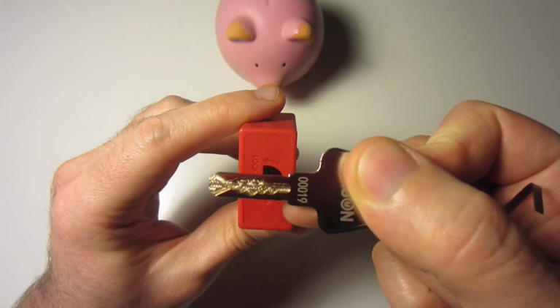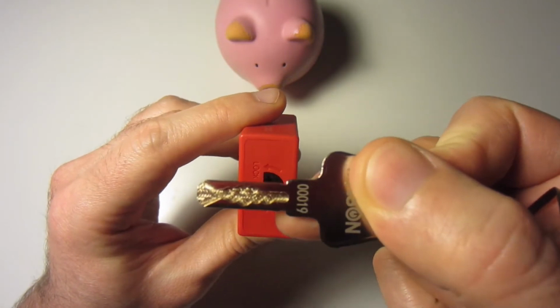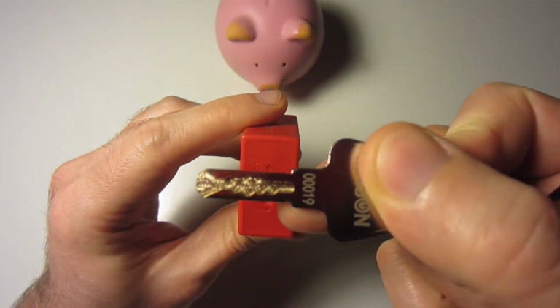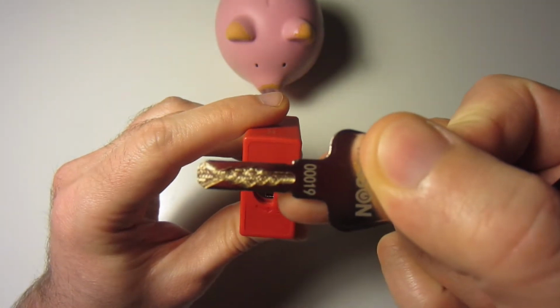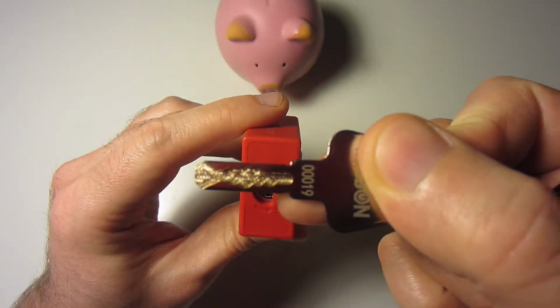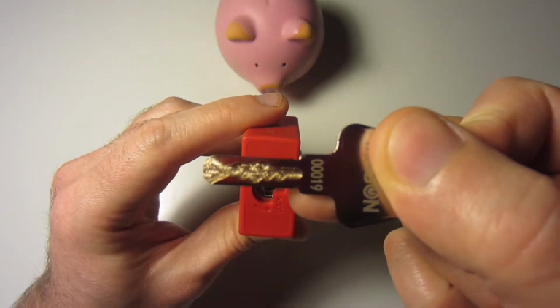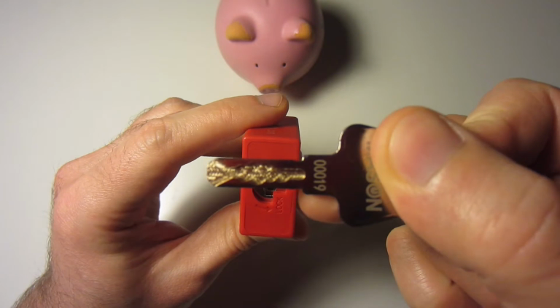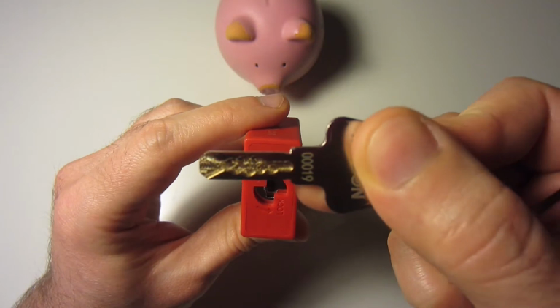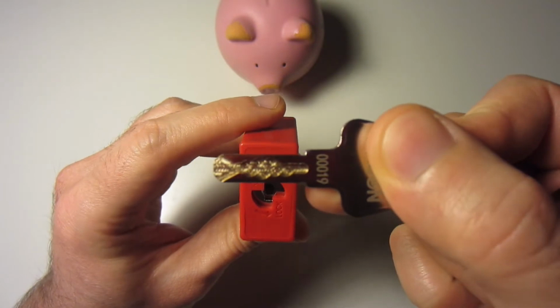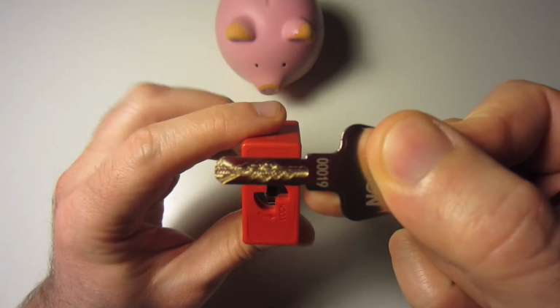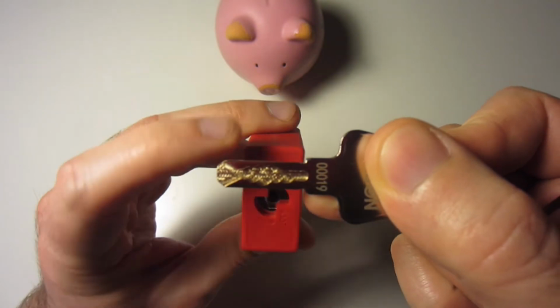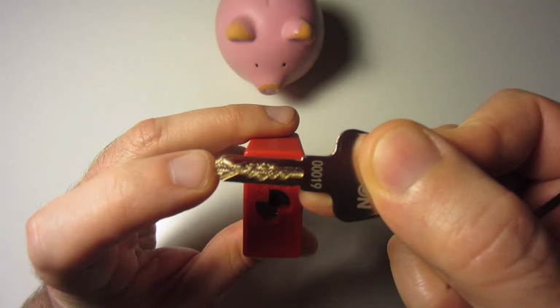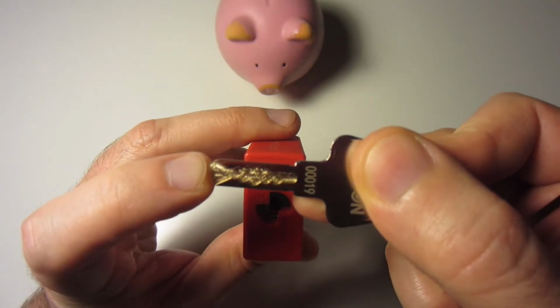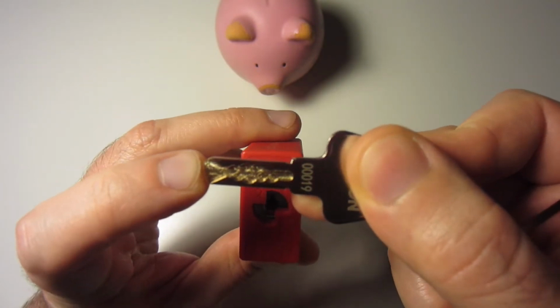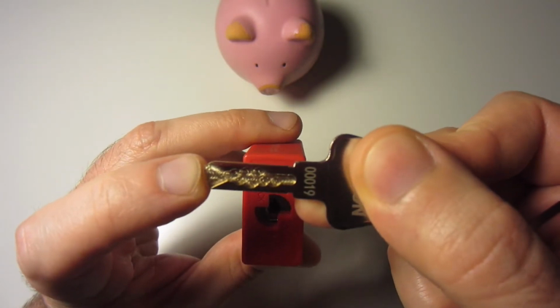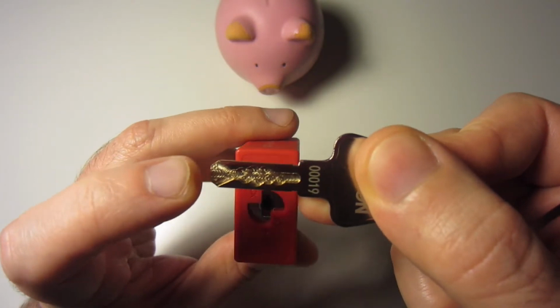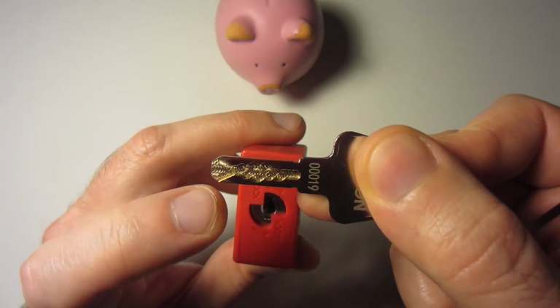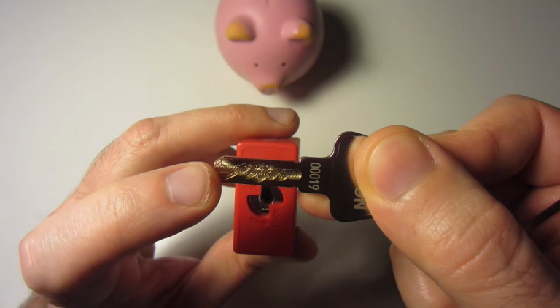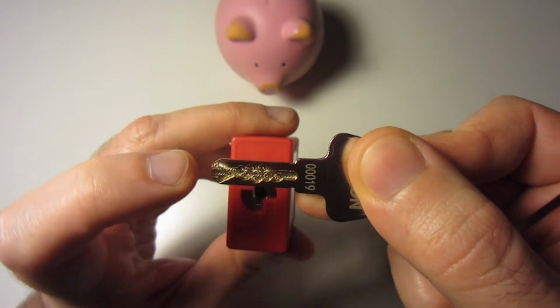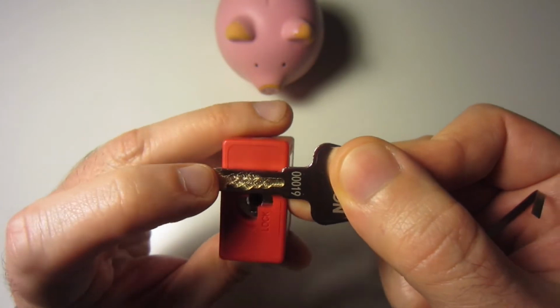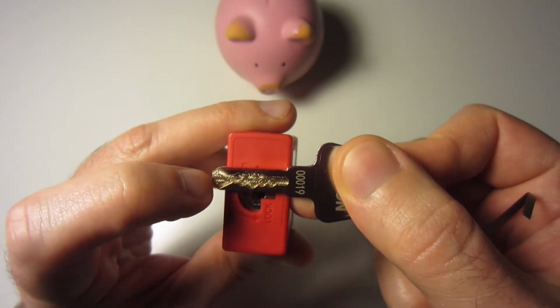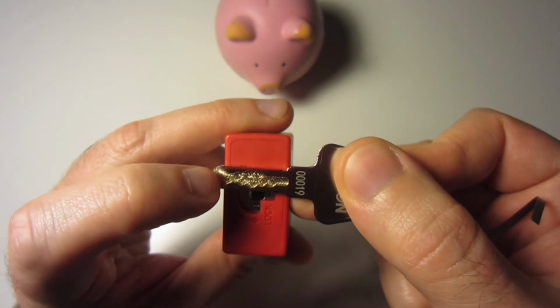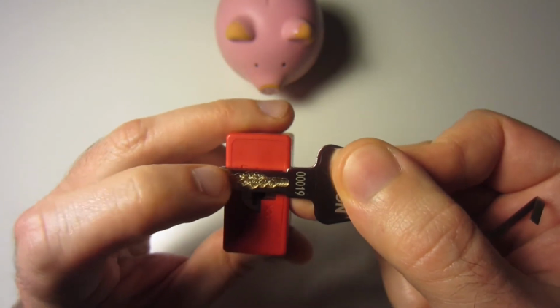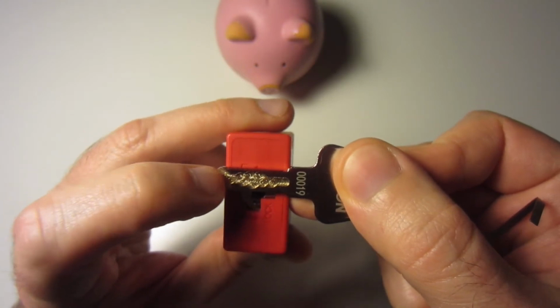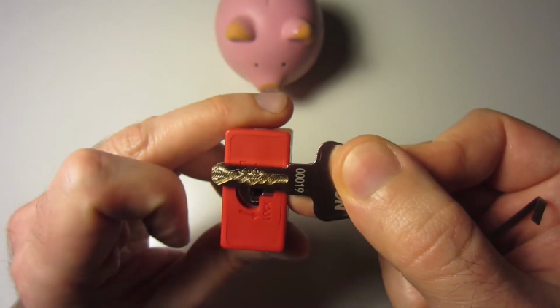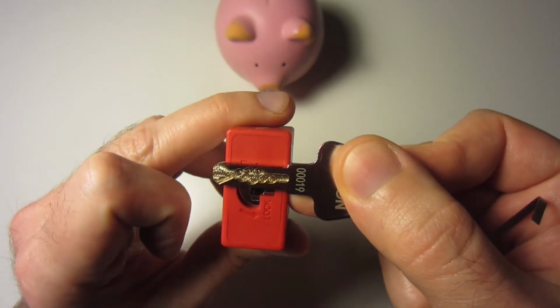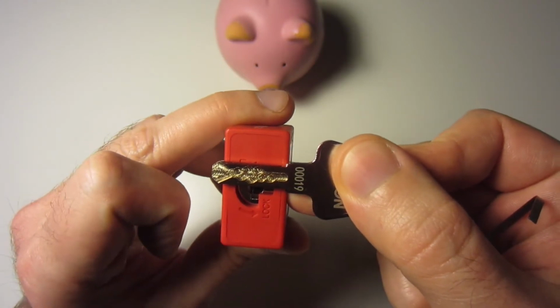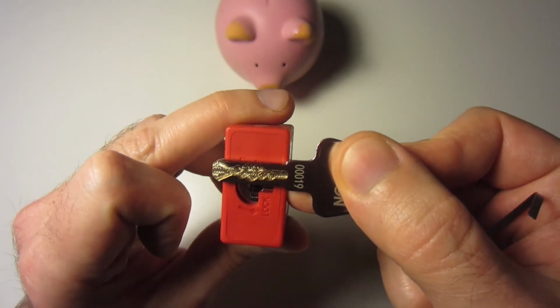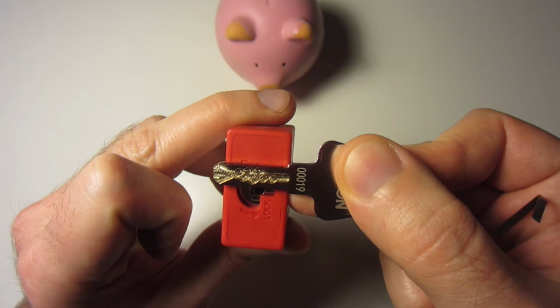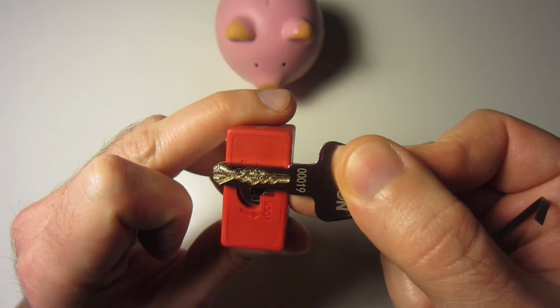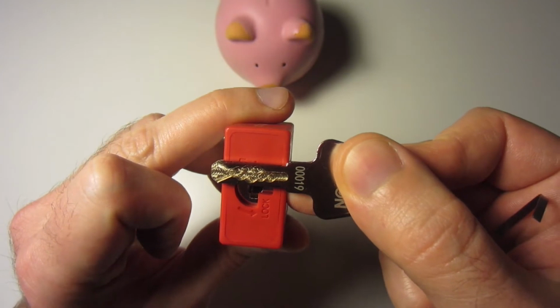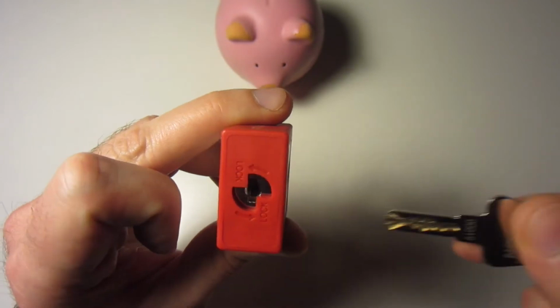Here's the key. You can see that the bitting is not terrible. The other one that I have — the bitting gets just progressively deeper towards the tip of the key, and that one I can bully all the way open.